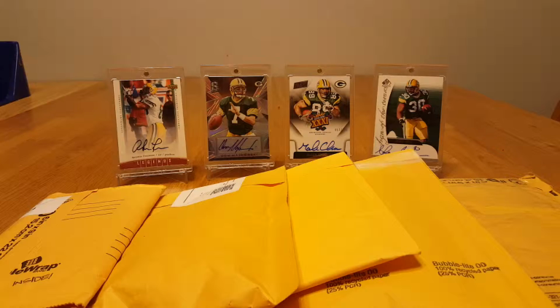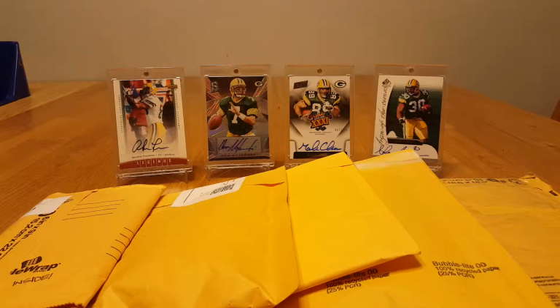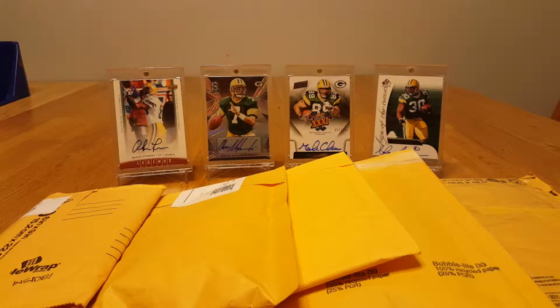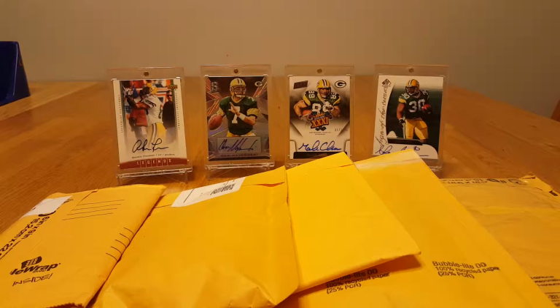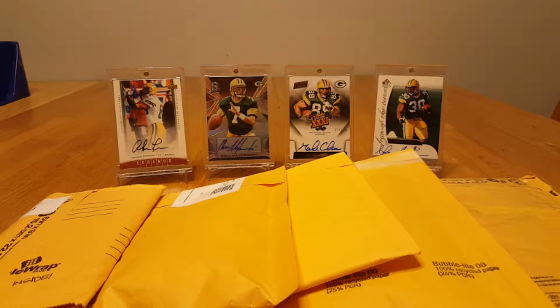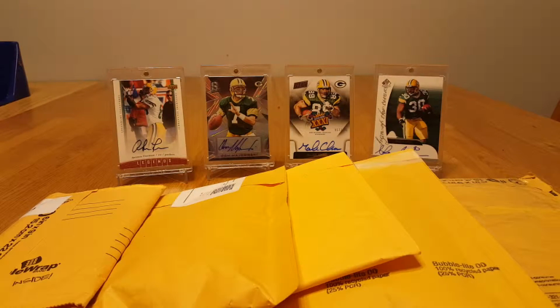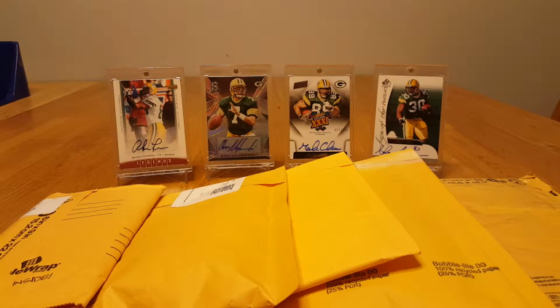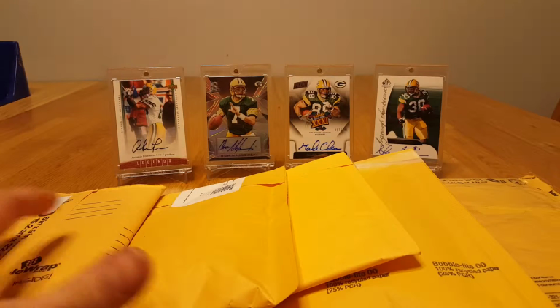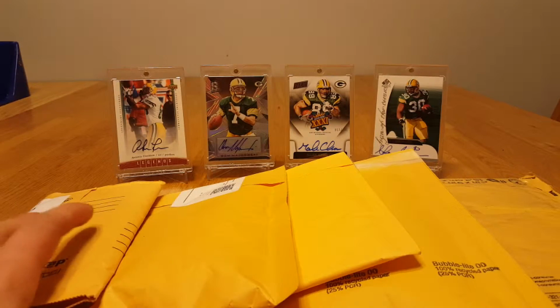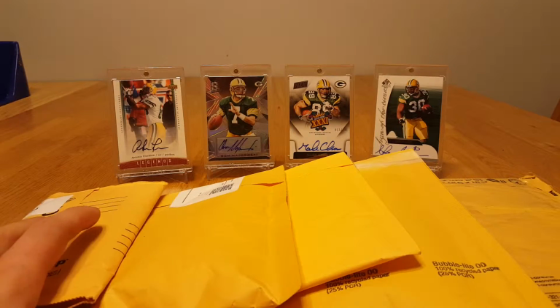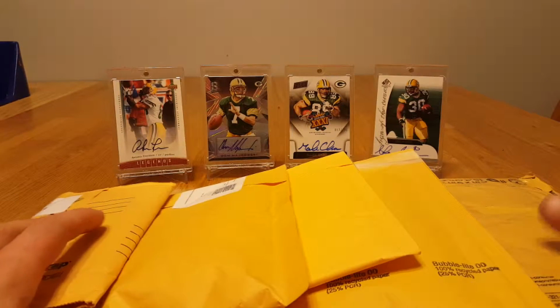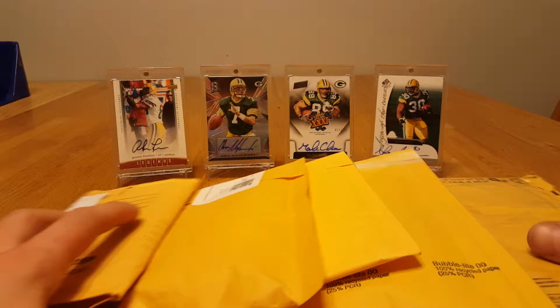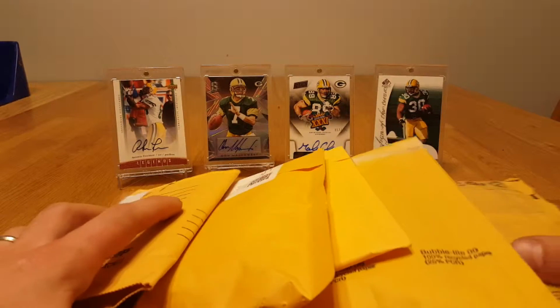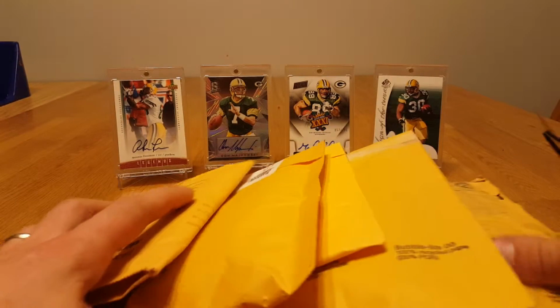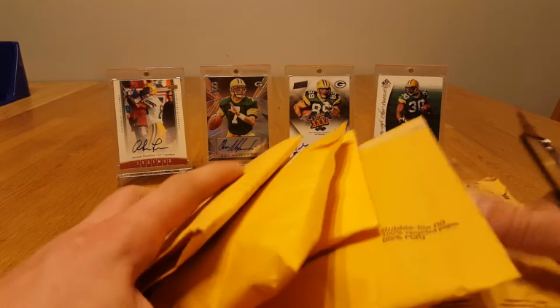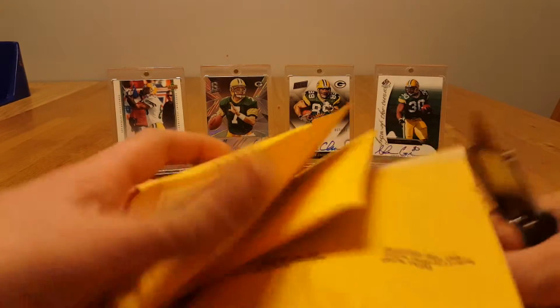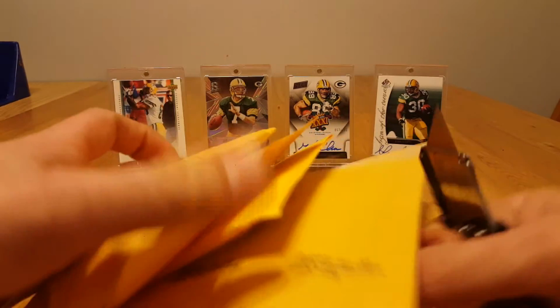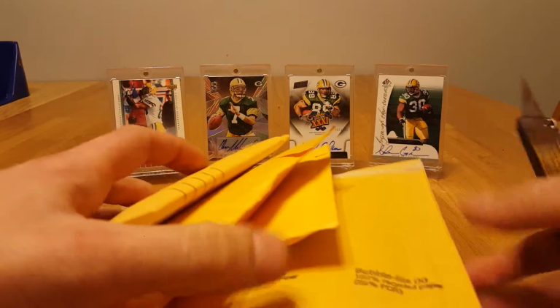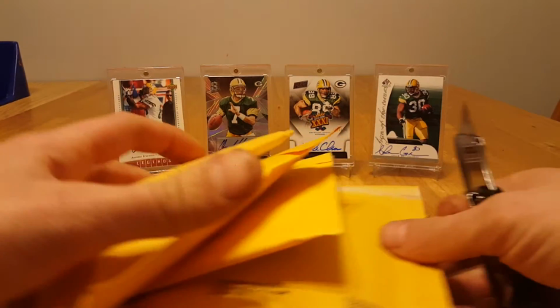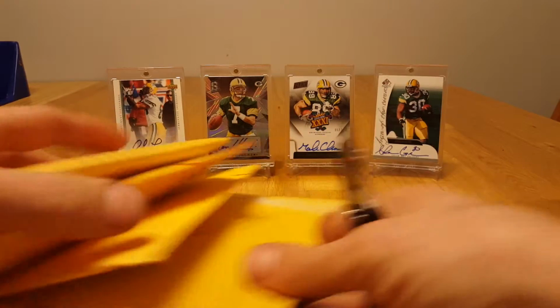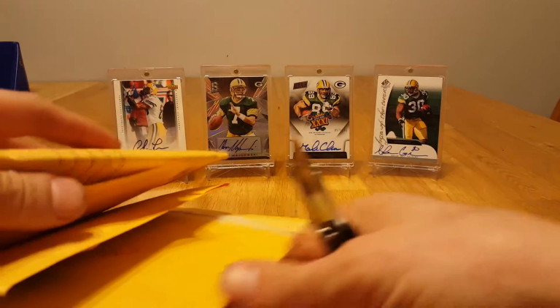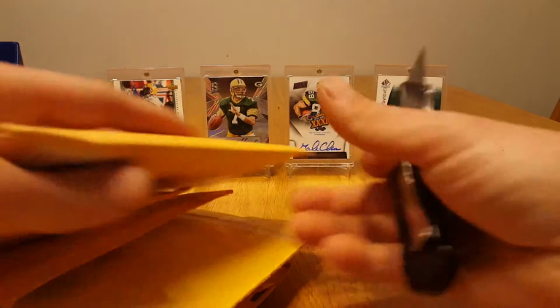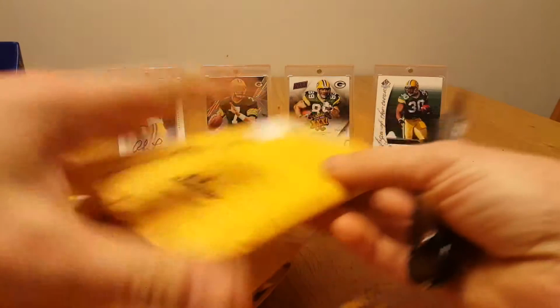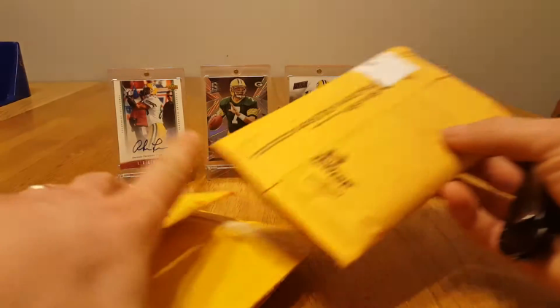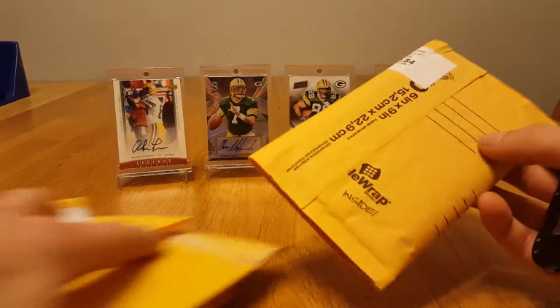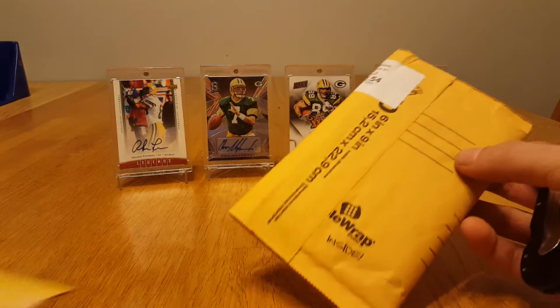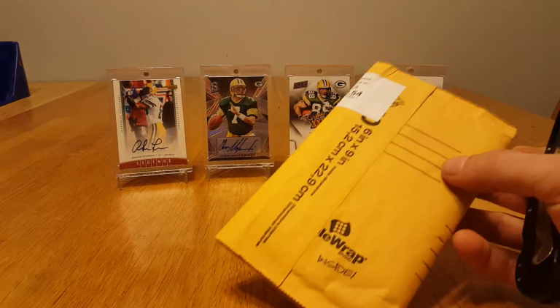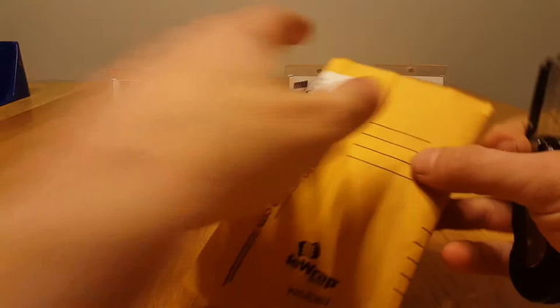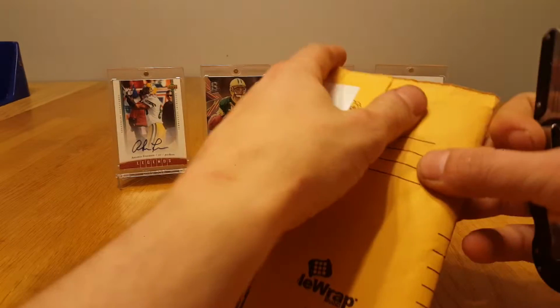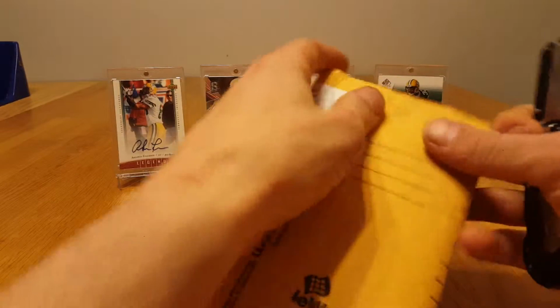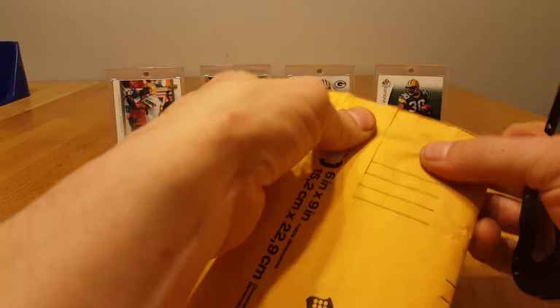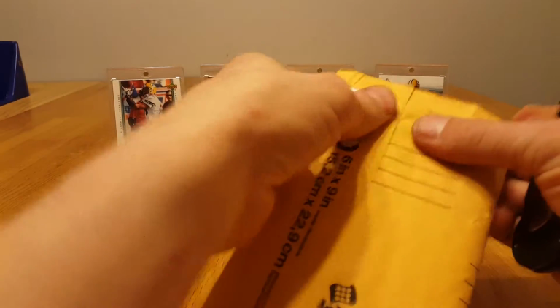Going on guys, got a five package mail day today. Let's get right to it, let's see what I got.